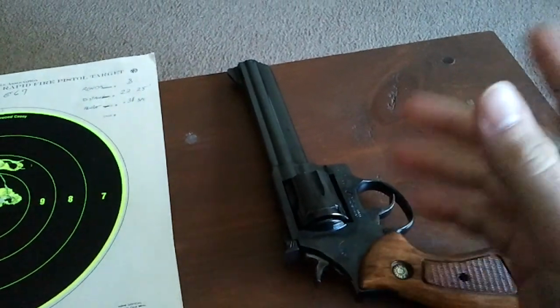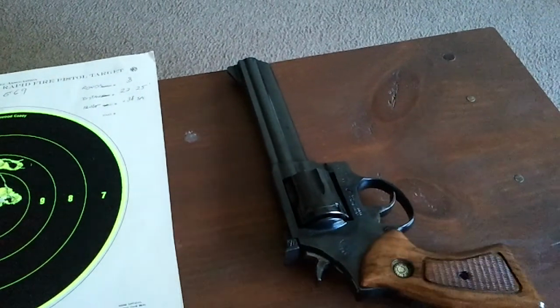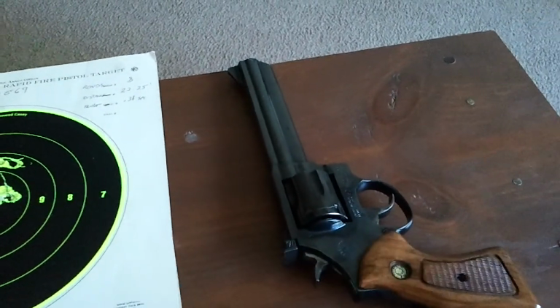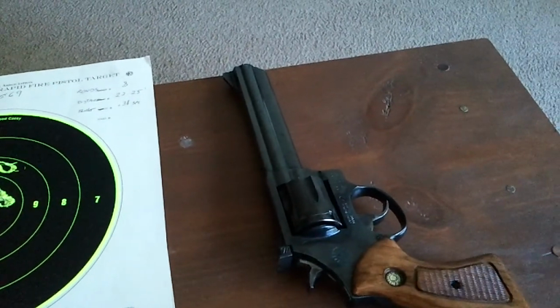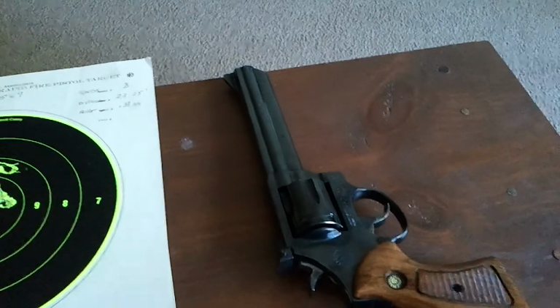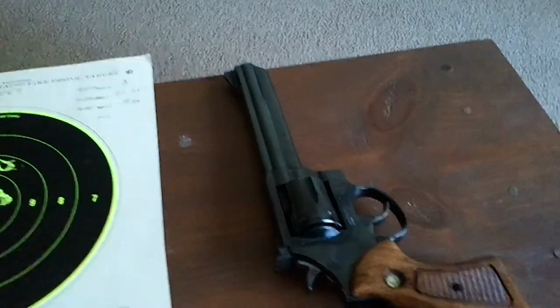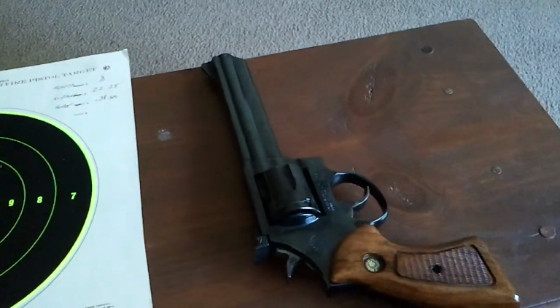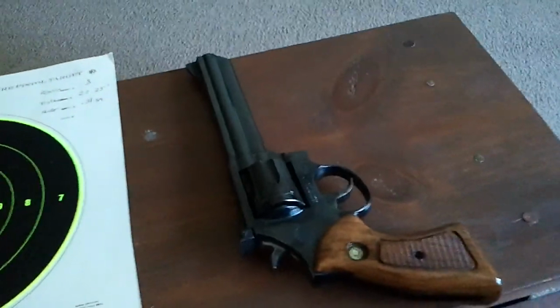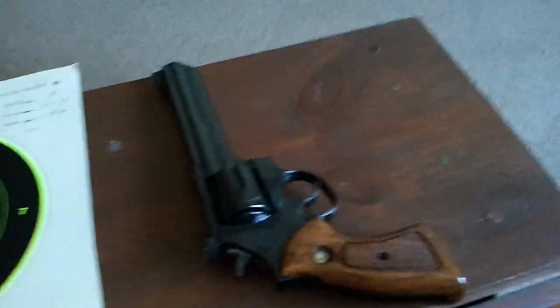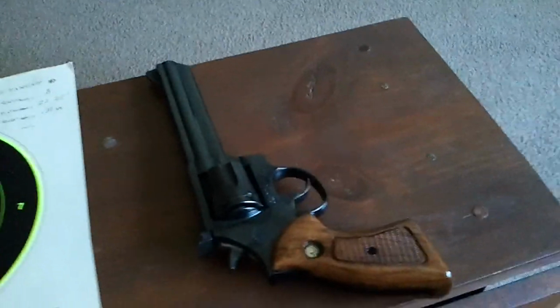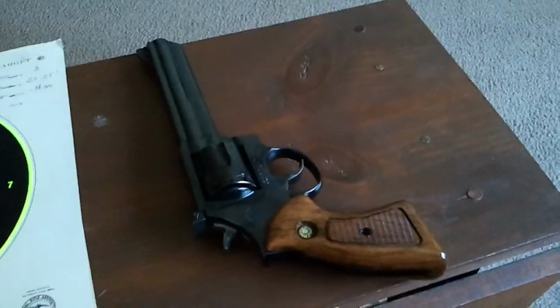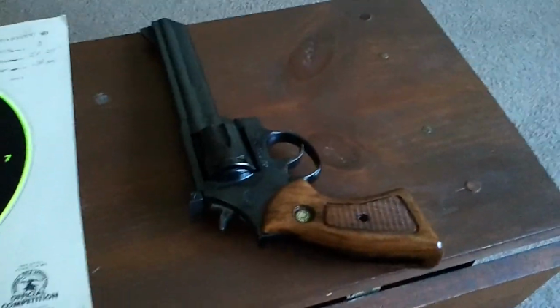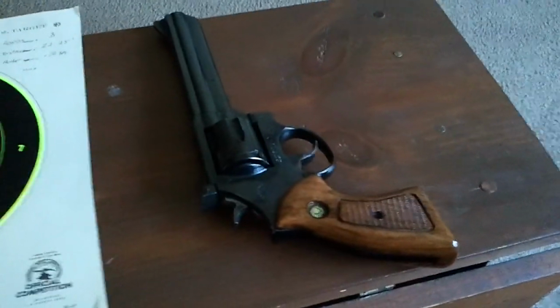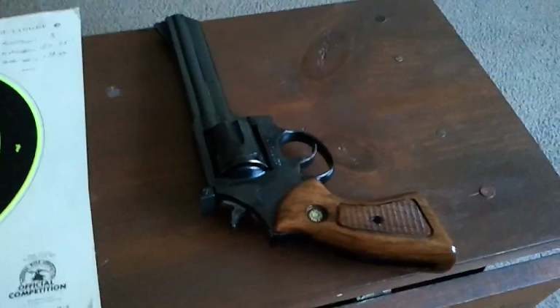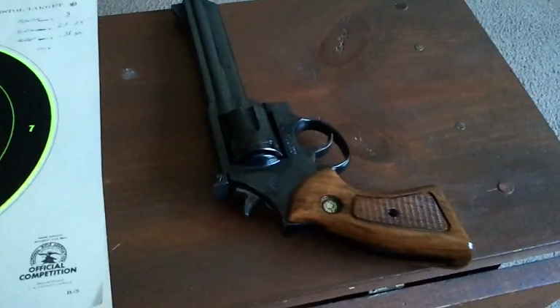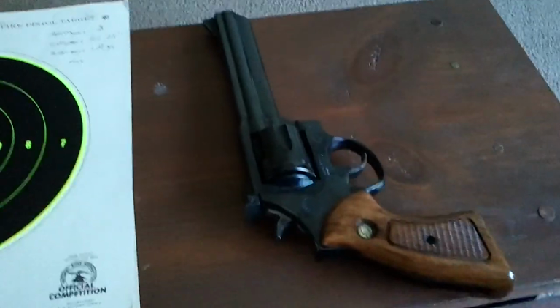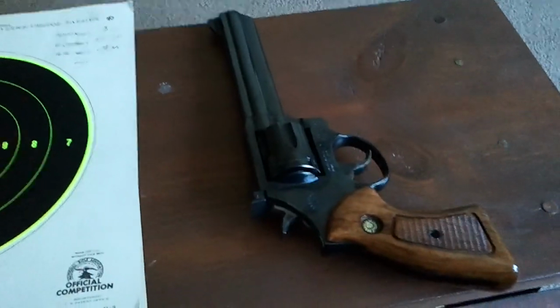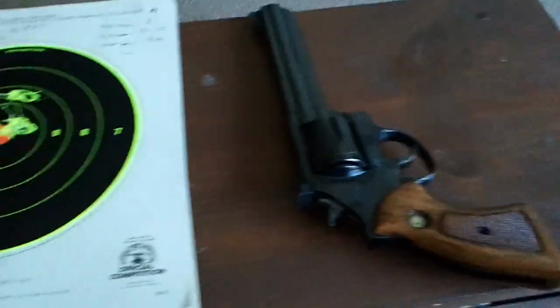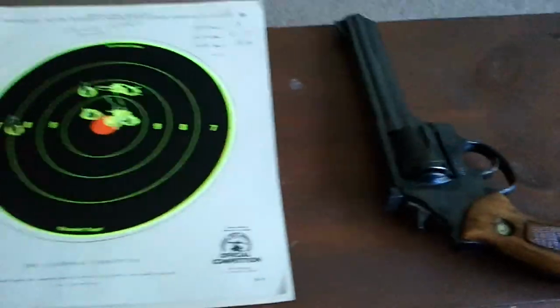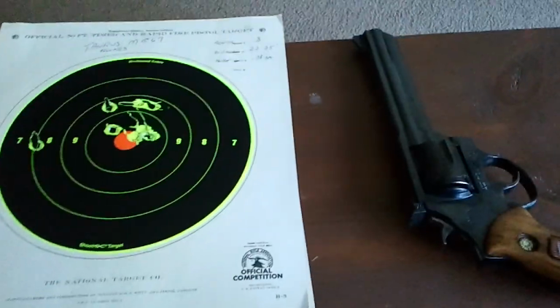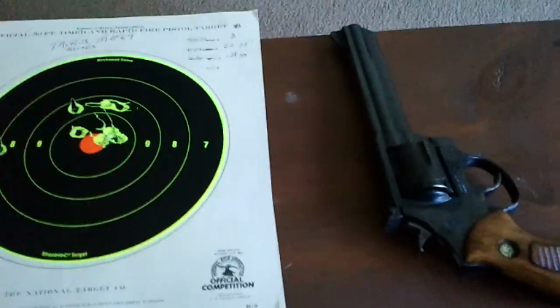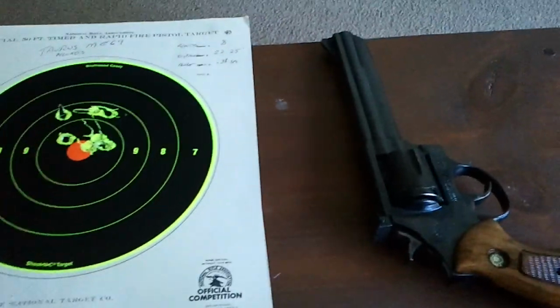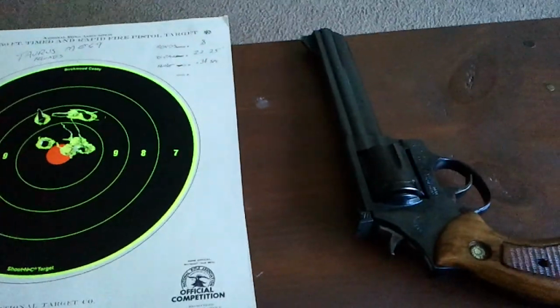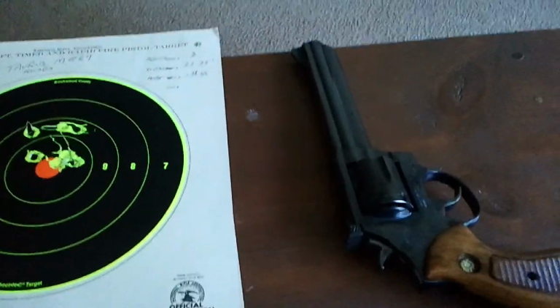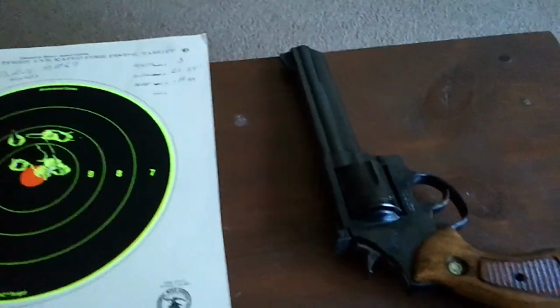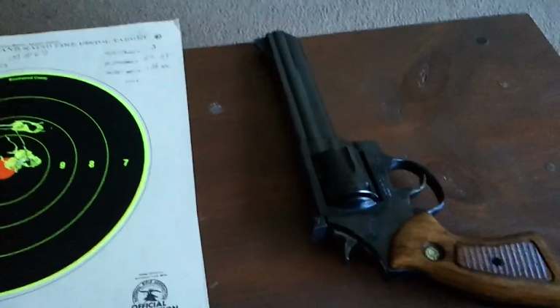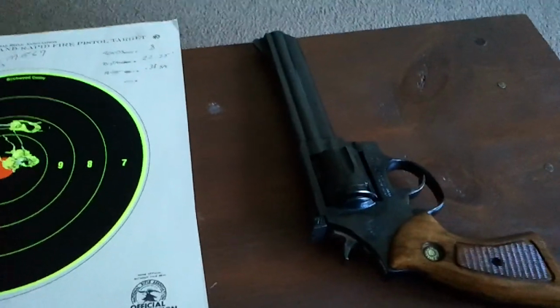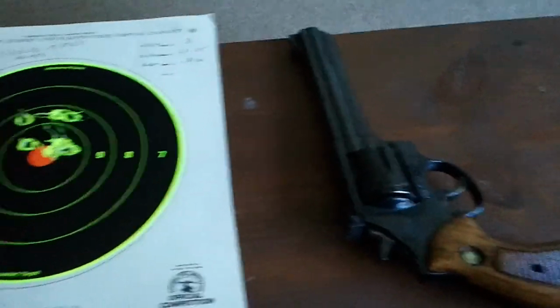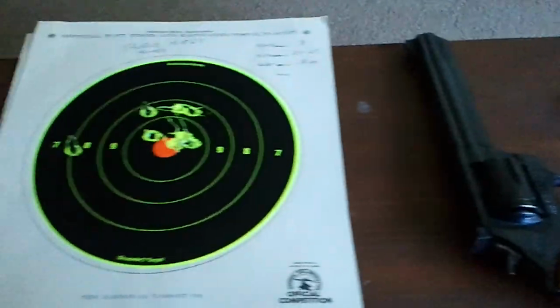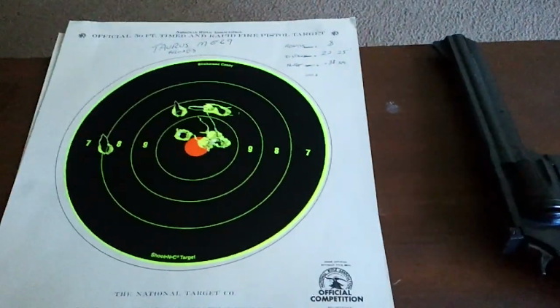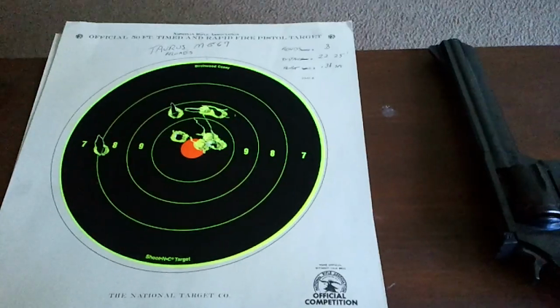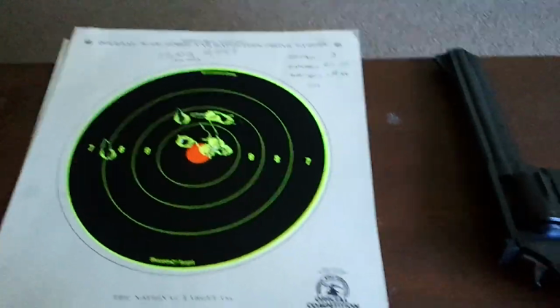And I don't see myself straying from Taurus. The great price, great guns. Stay safe, and good shooting.